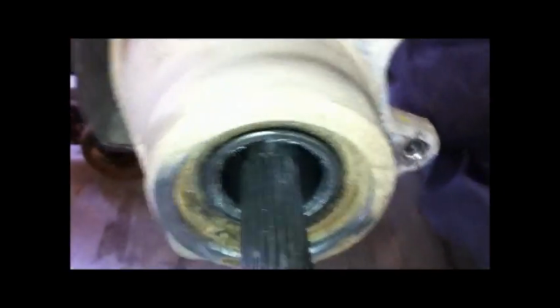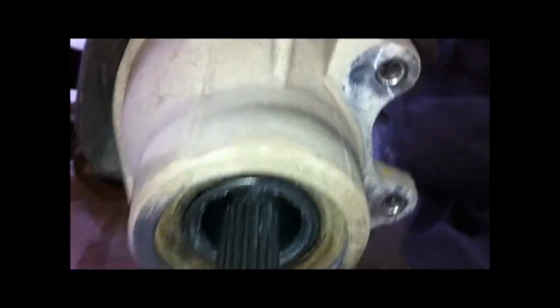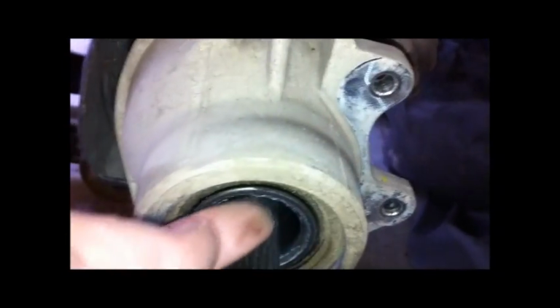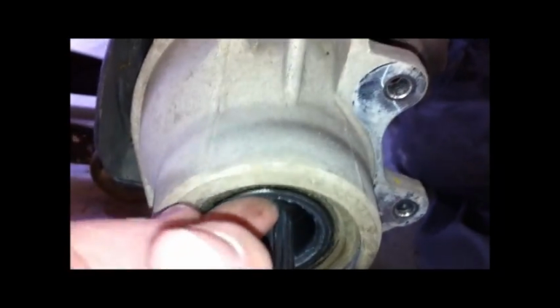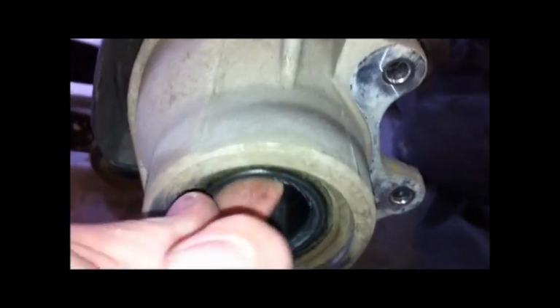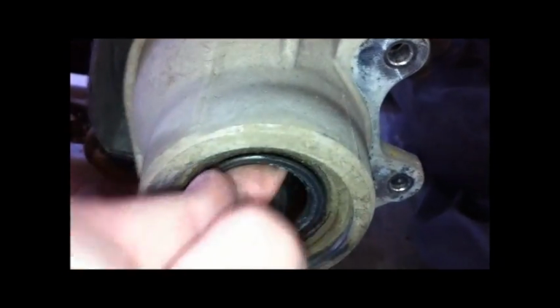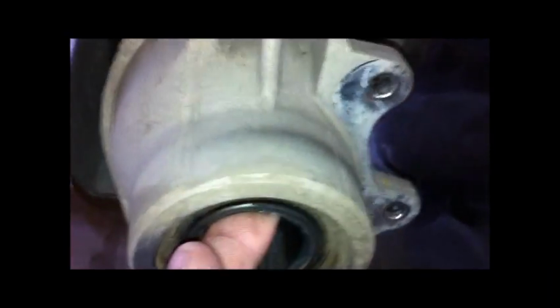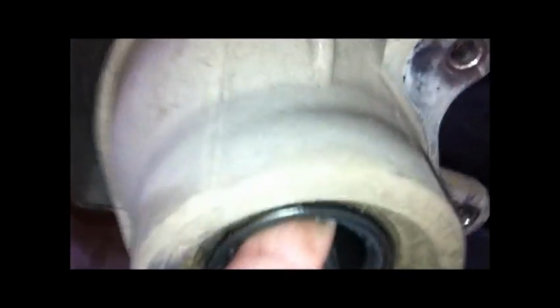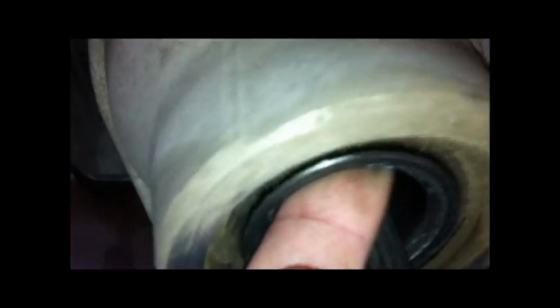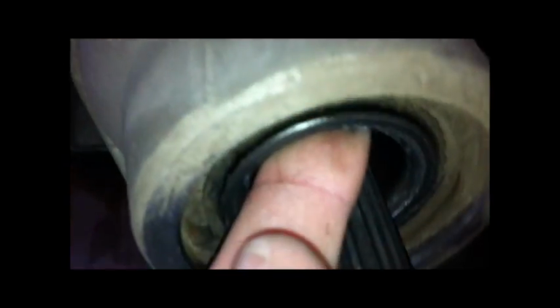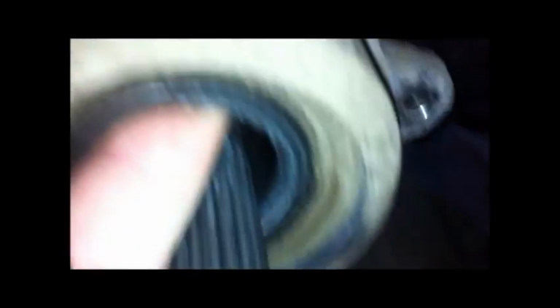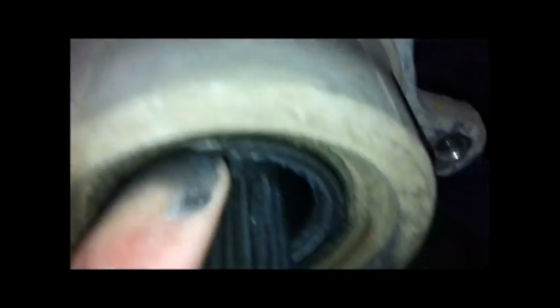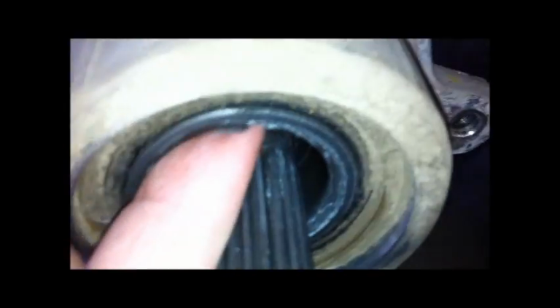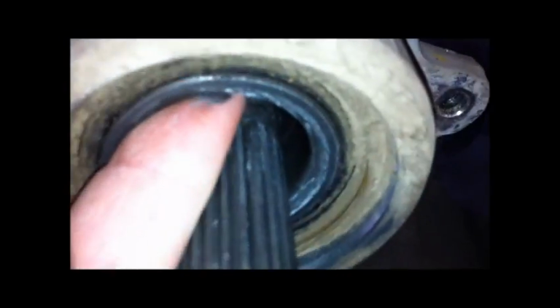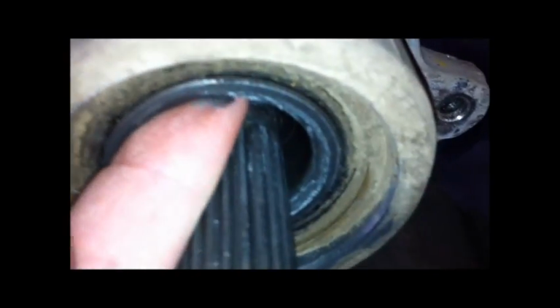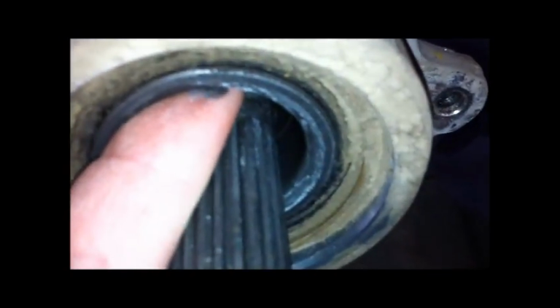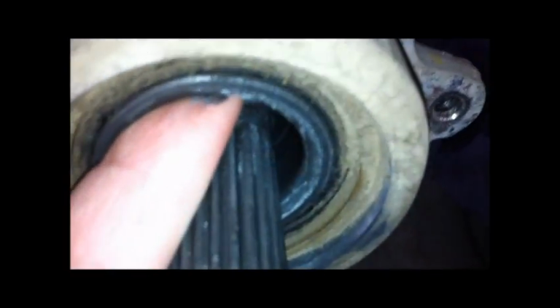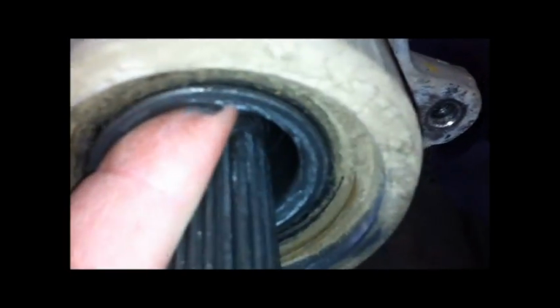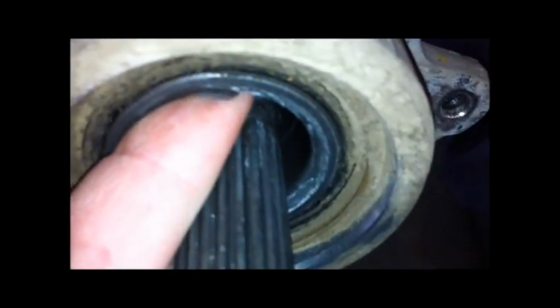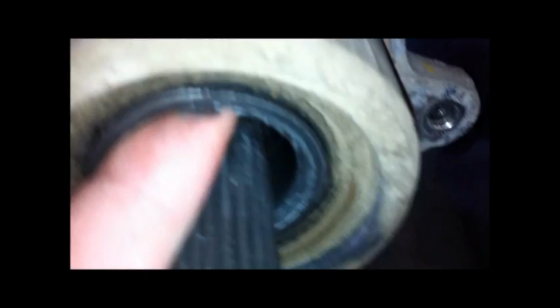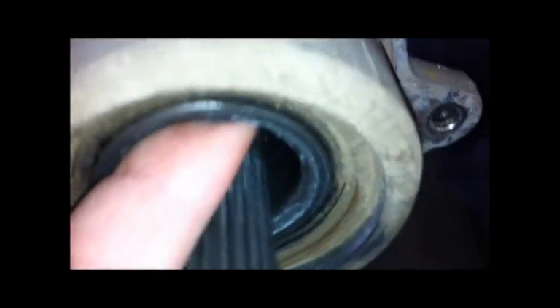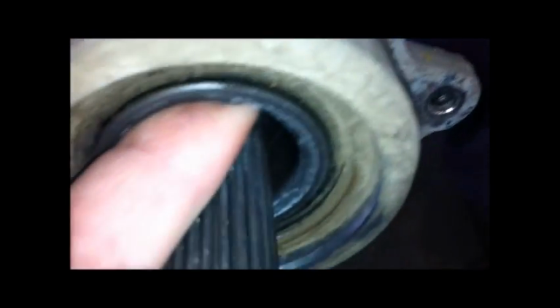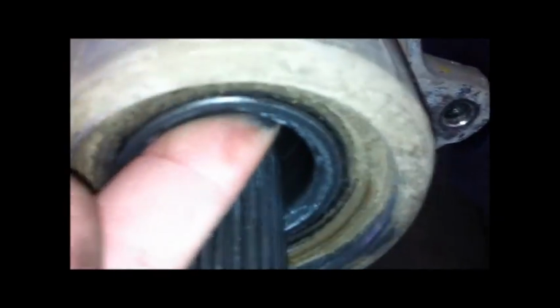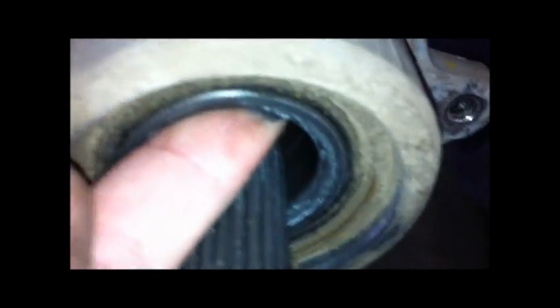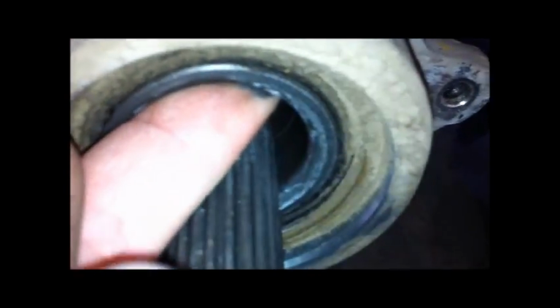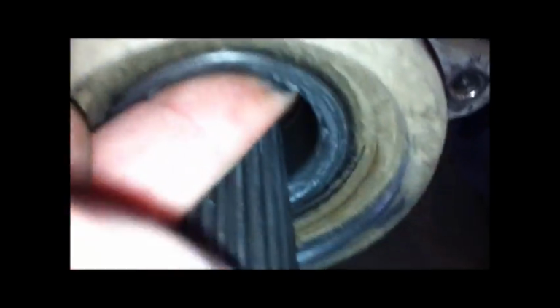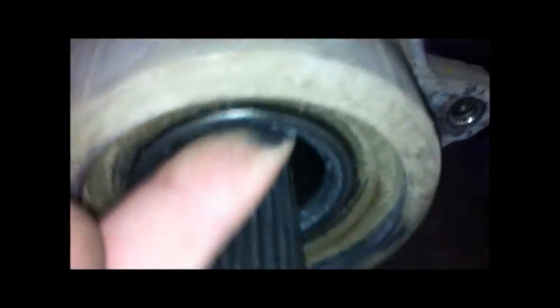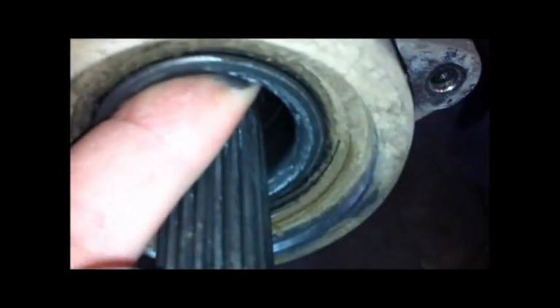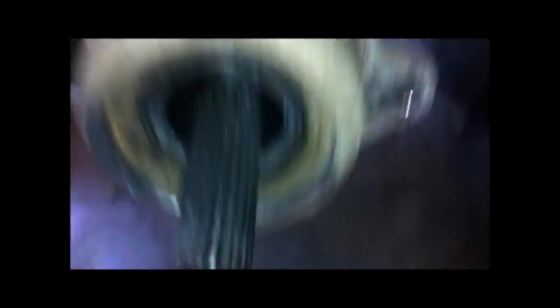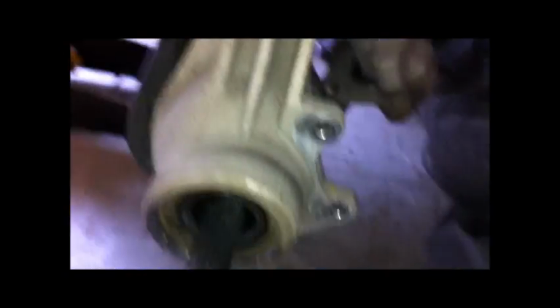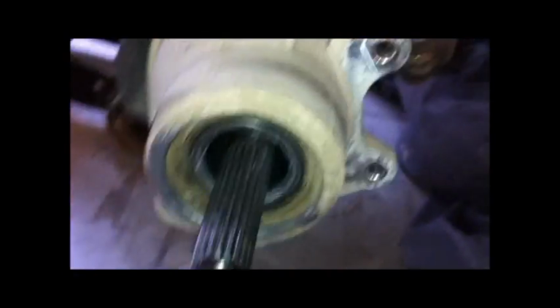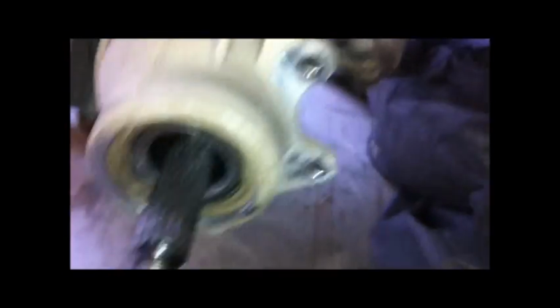I got that off. You can see the physical bearing here. That's the bearing moving — that's not any kind of rubber seal. The actual bearing is that shot.